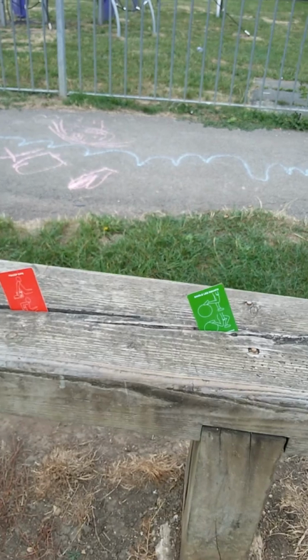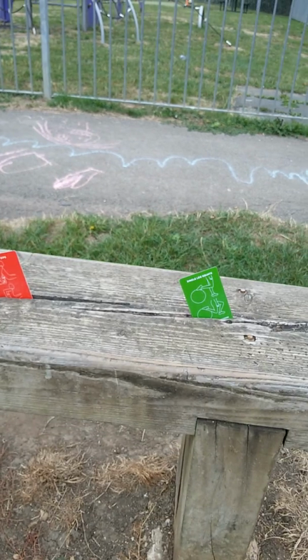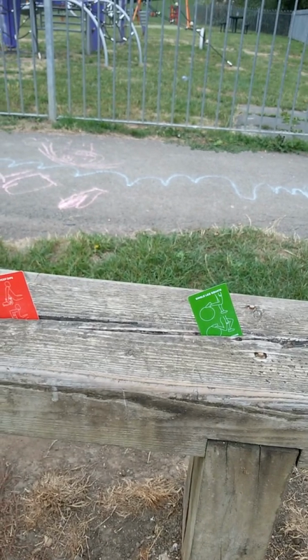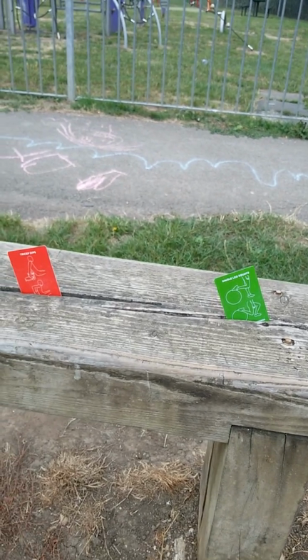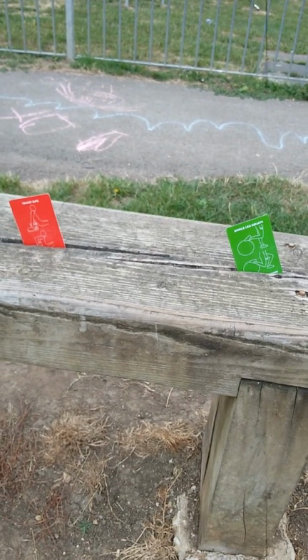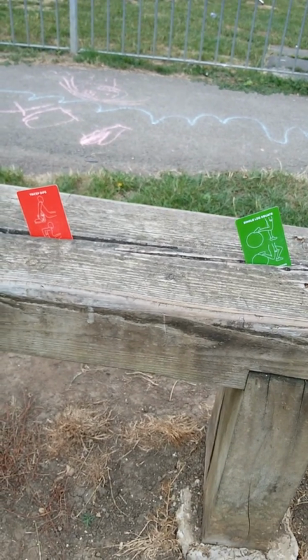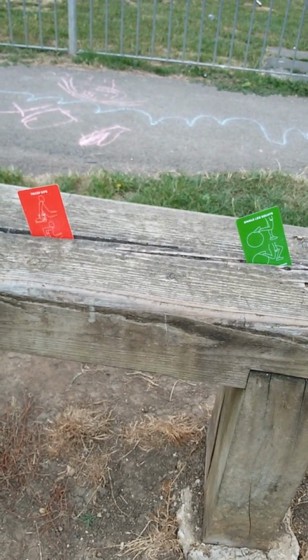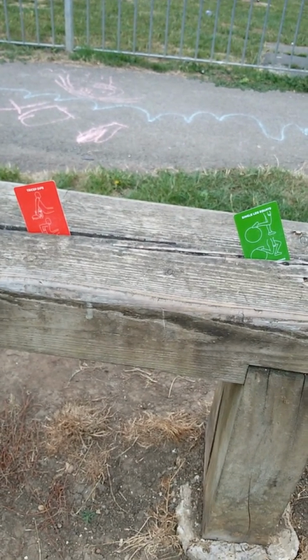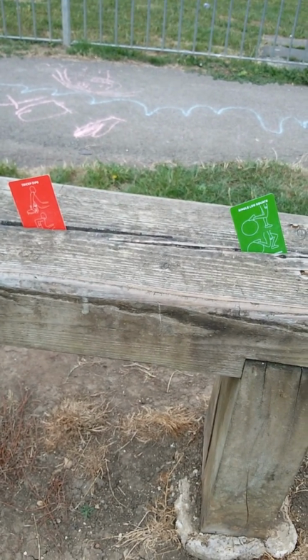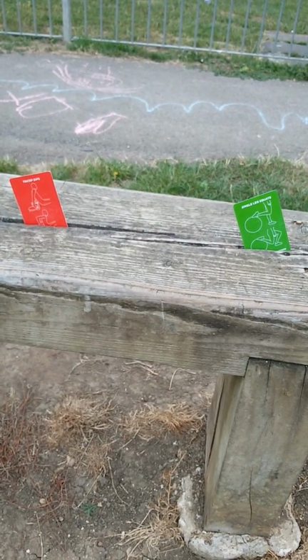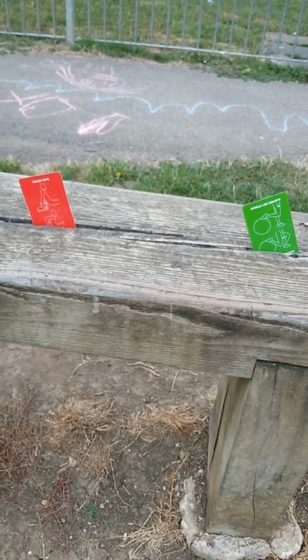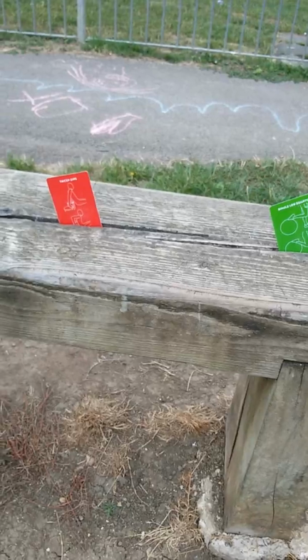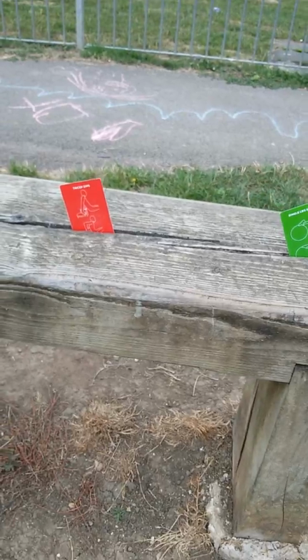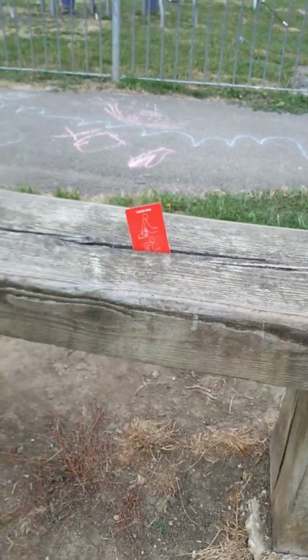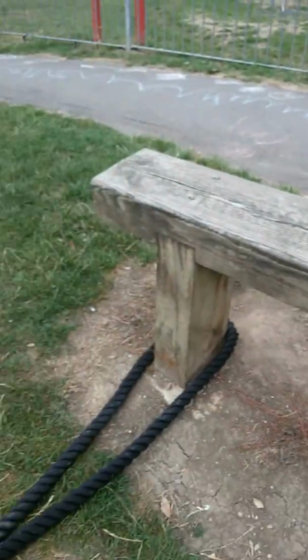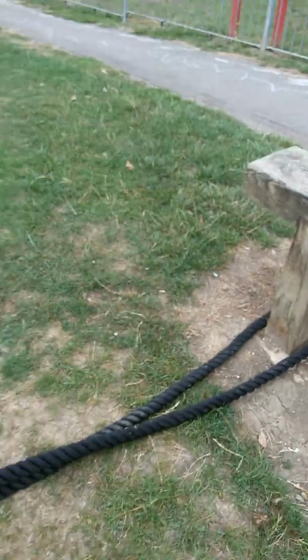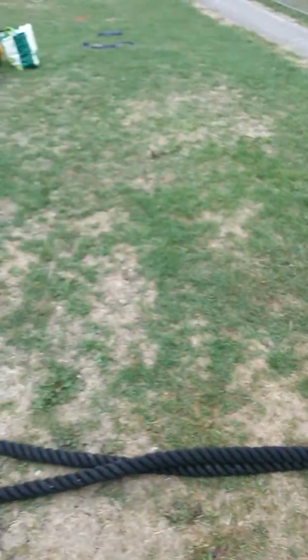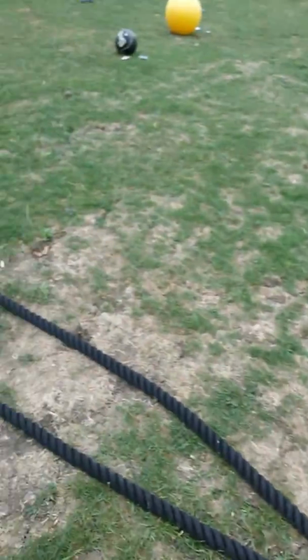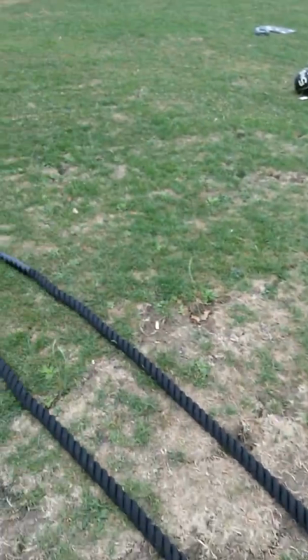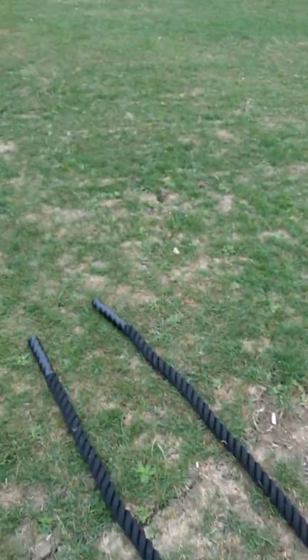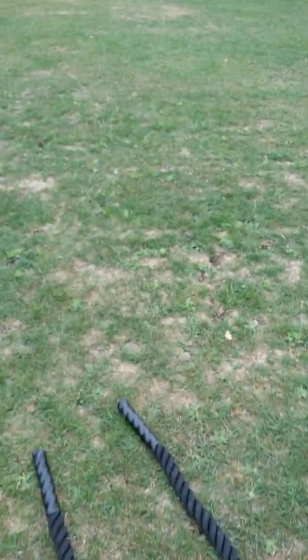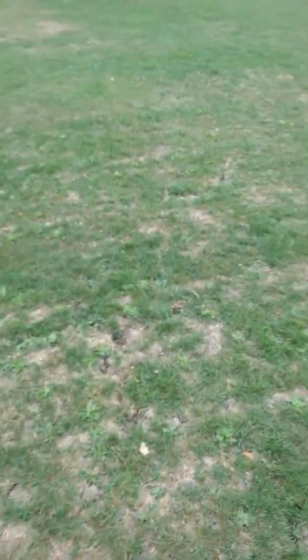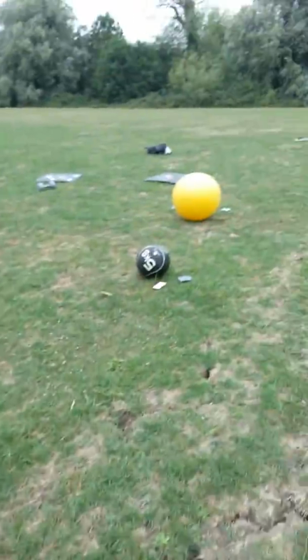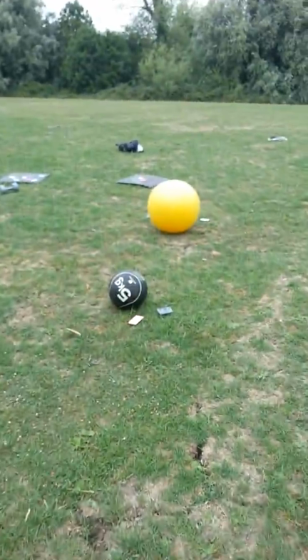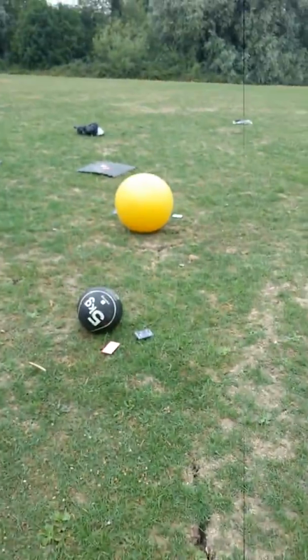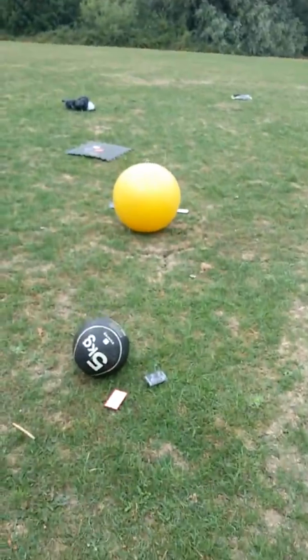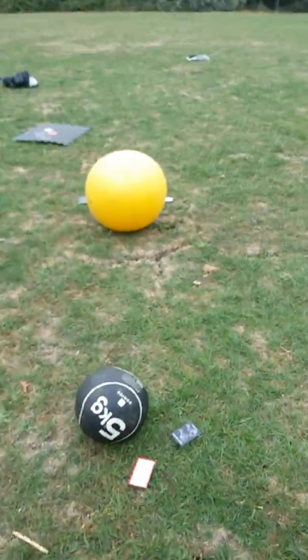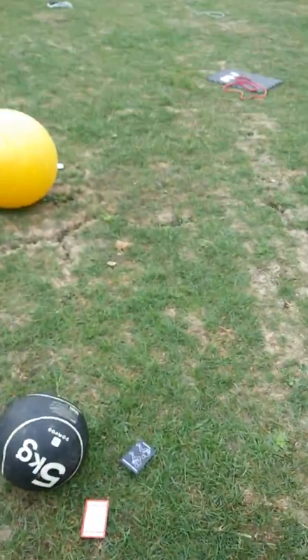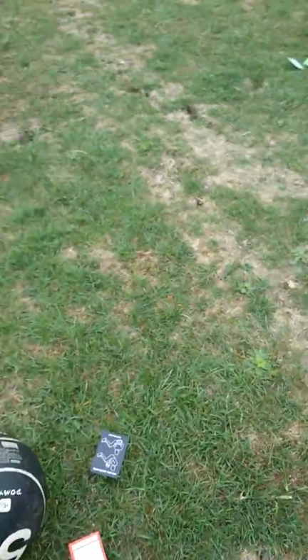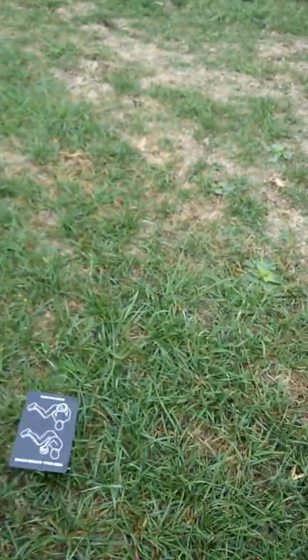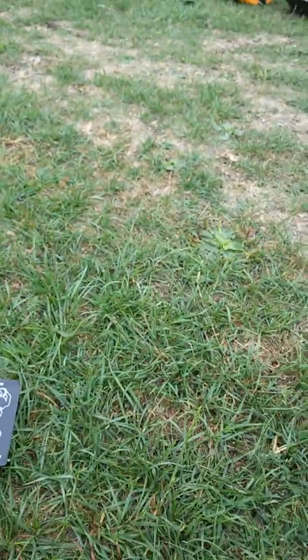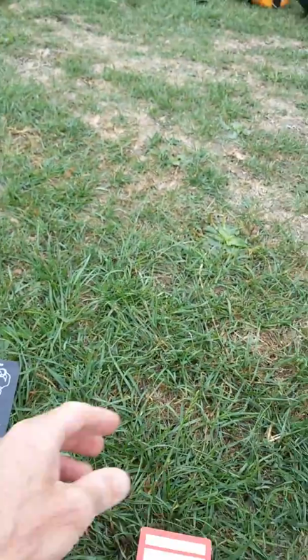Quick walkthrough of the hit cards workout in the park. We've got some single leg squats, some tricep dips, the battle rope for upper body and core, and some medicine ball with different cards as well.